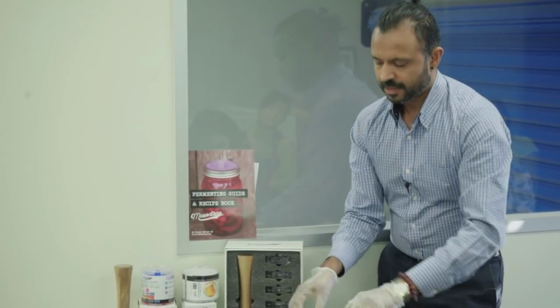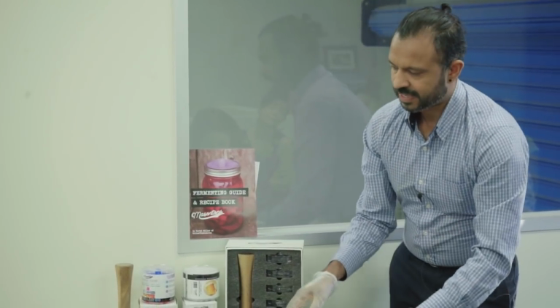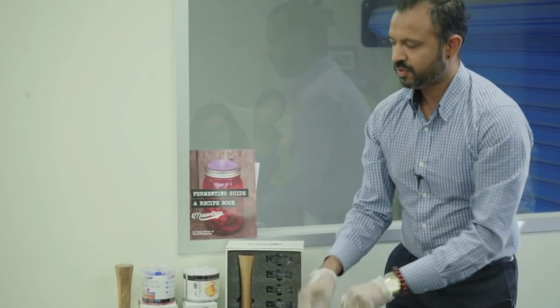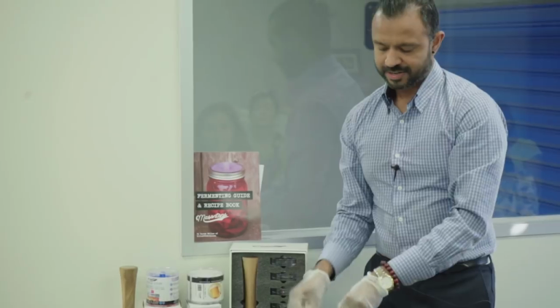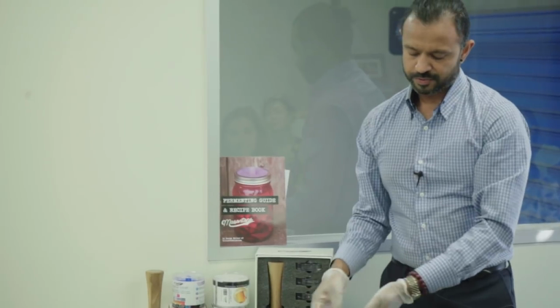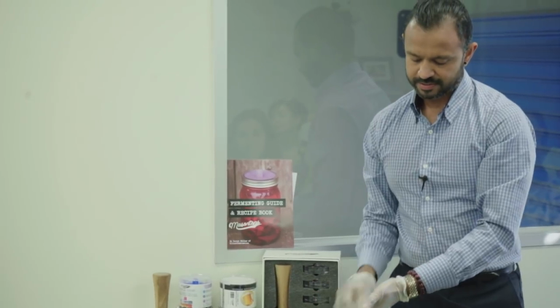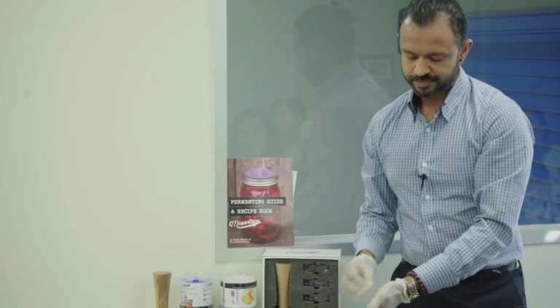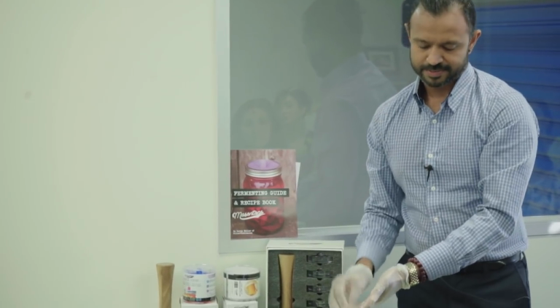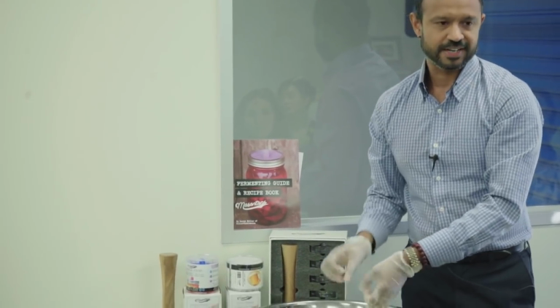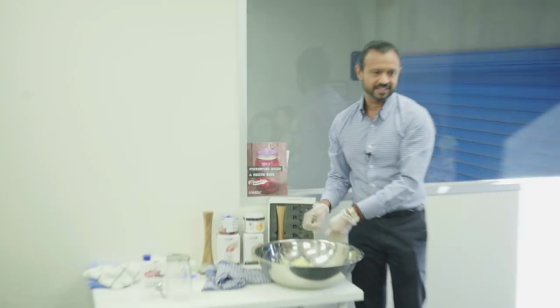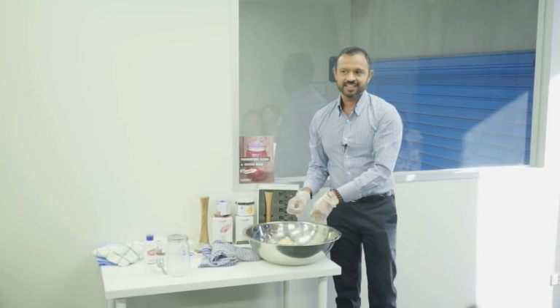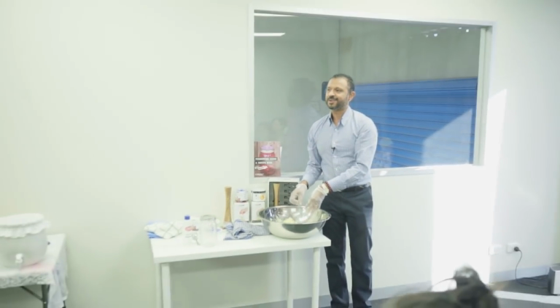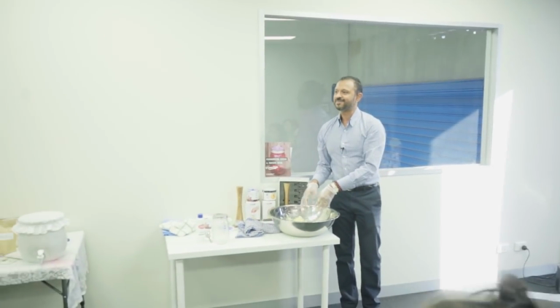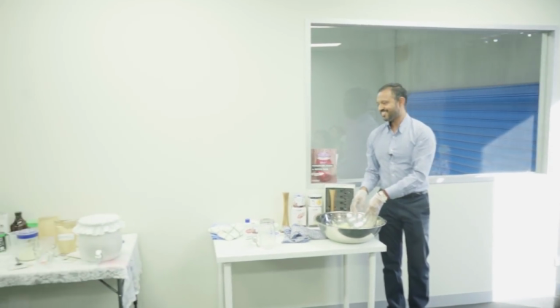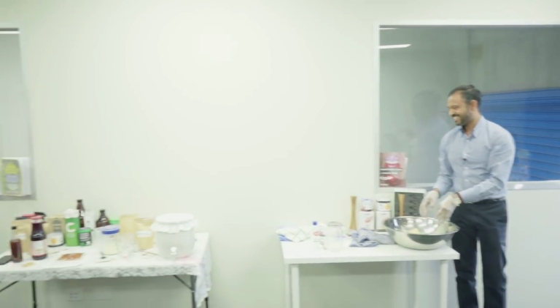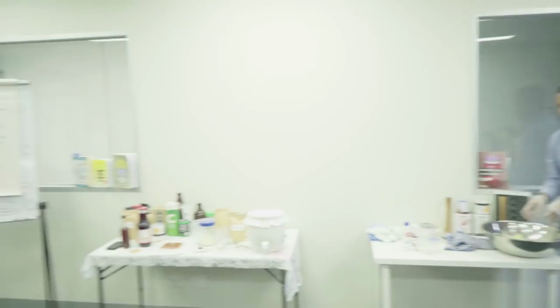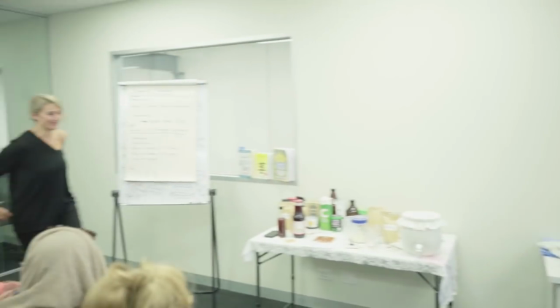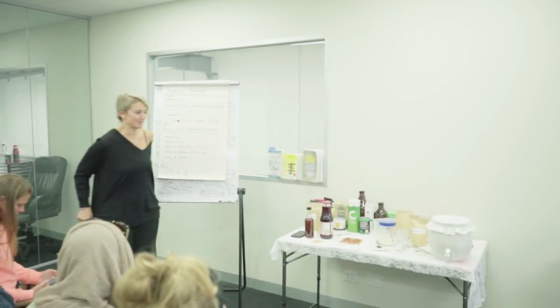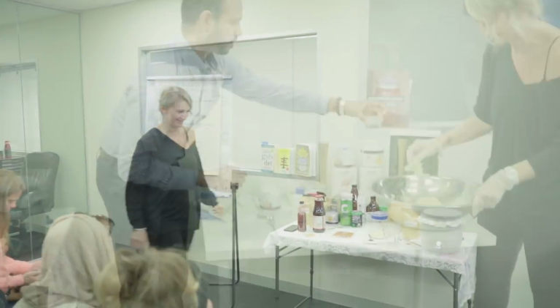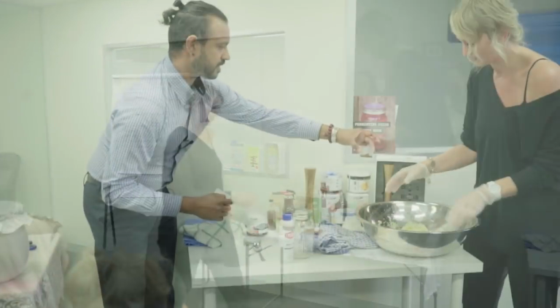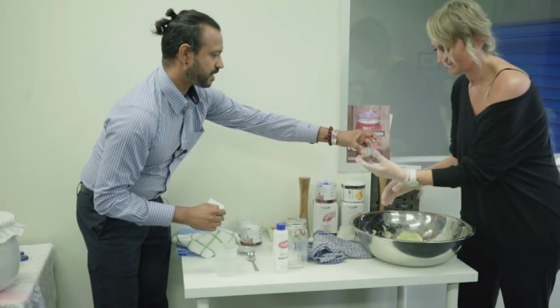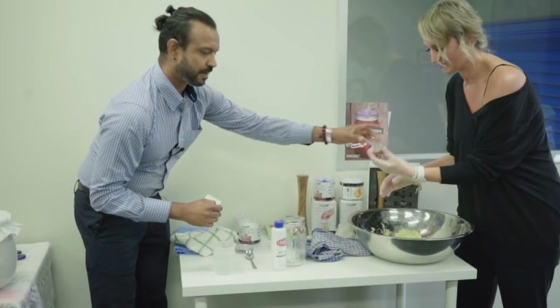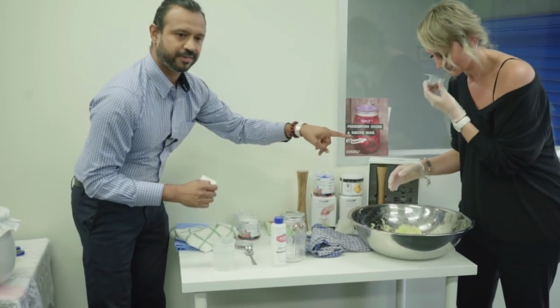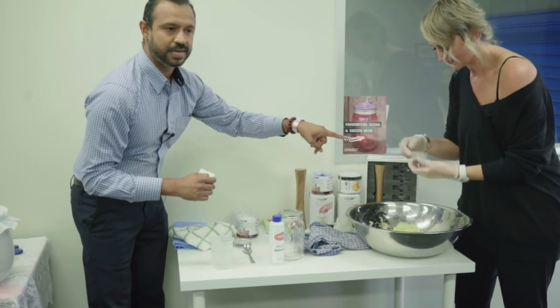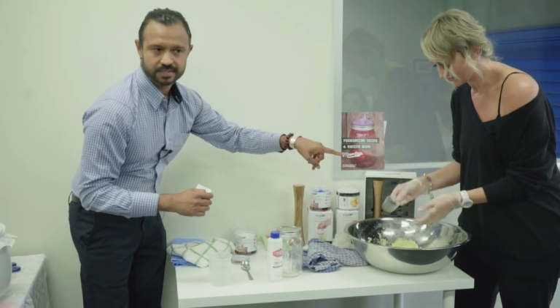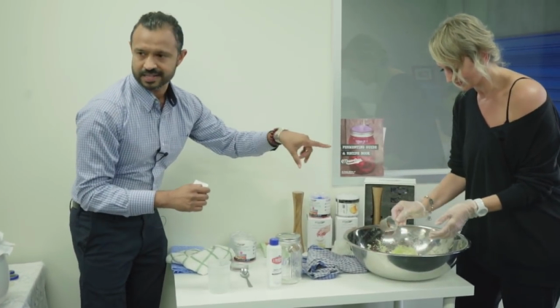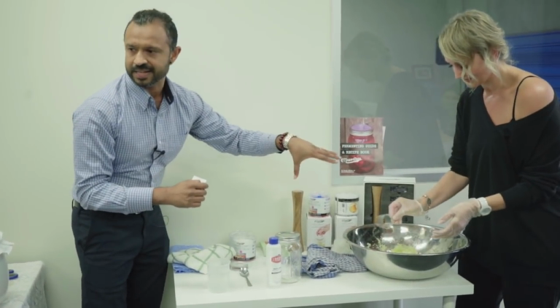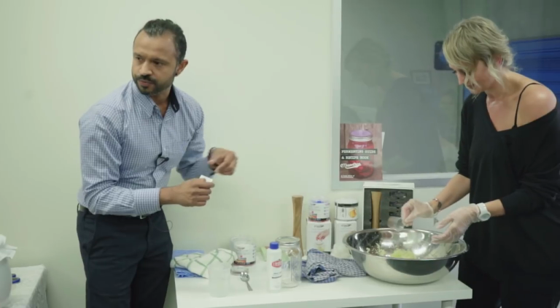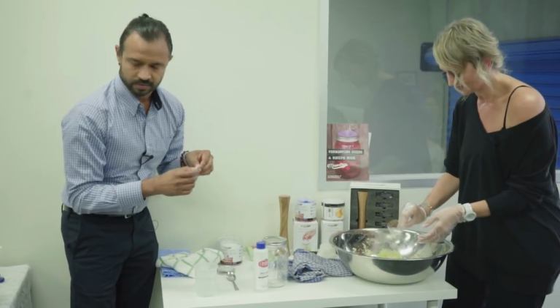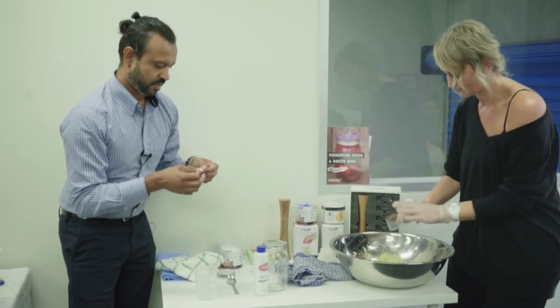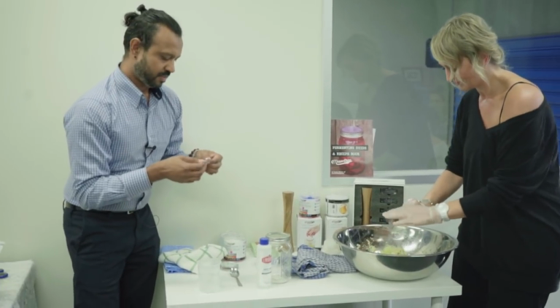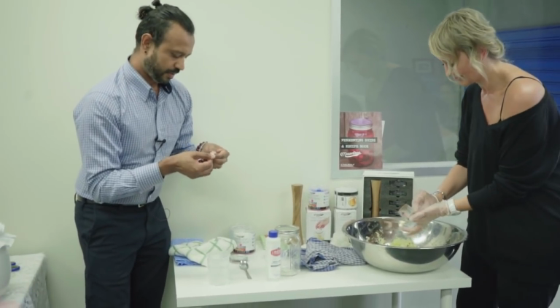So I'm going to get a volunteer up. Who wants to do a bit of demonstrating? Anybody game? Awesome, champion. Whack this in — that's a tablespoon of caraway seeds. That's very classical for sauerkraut.